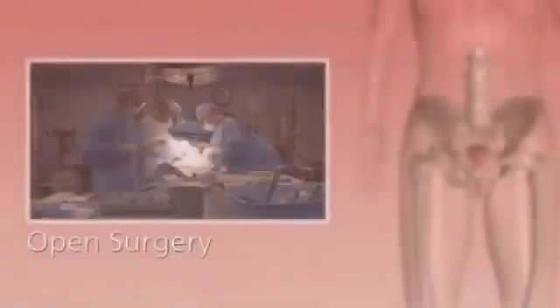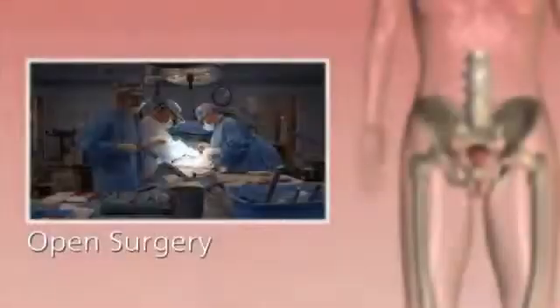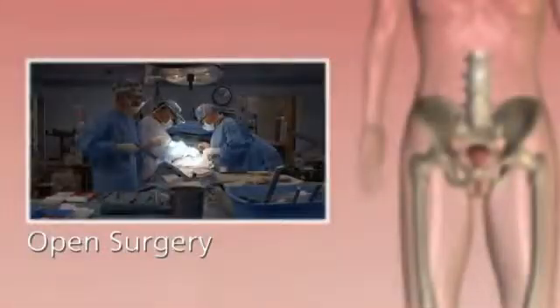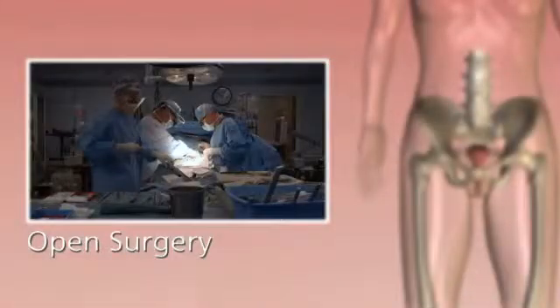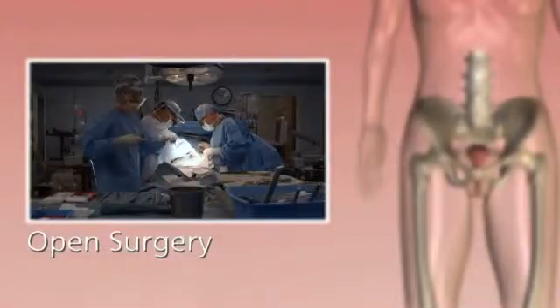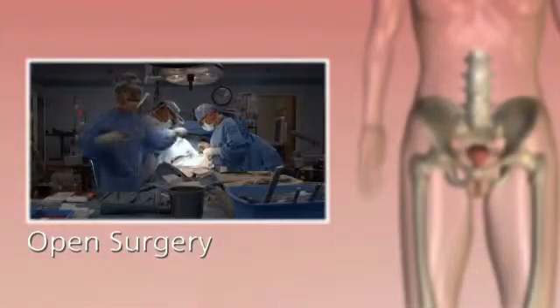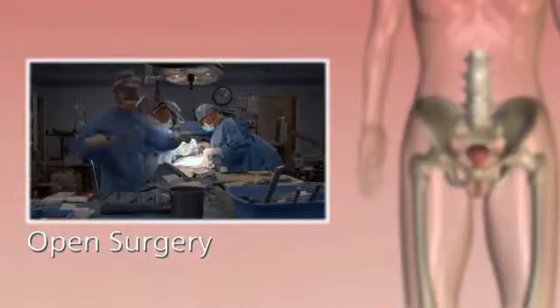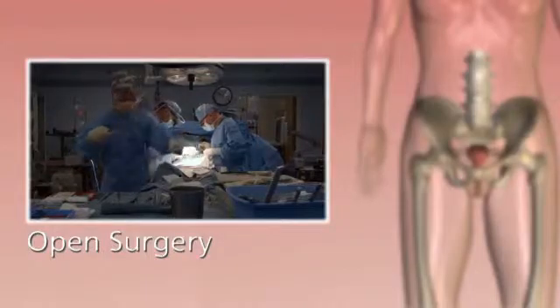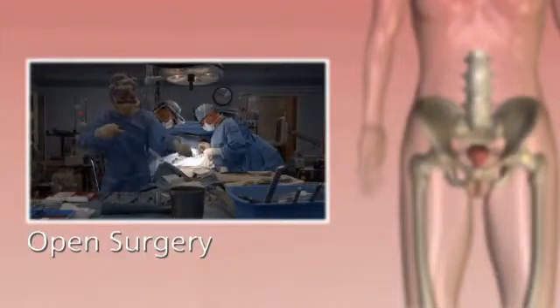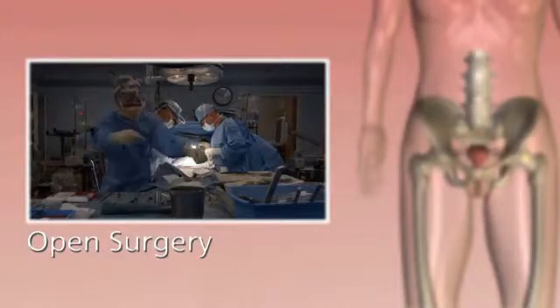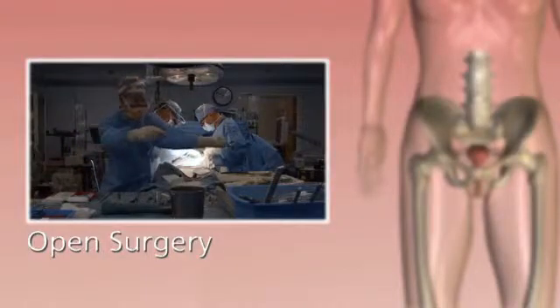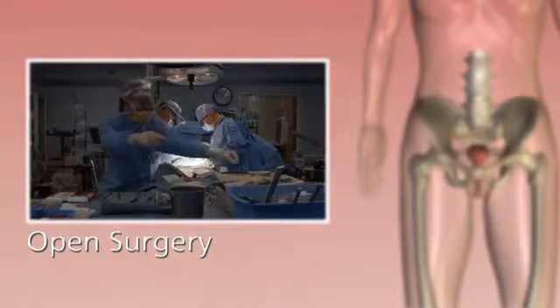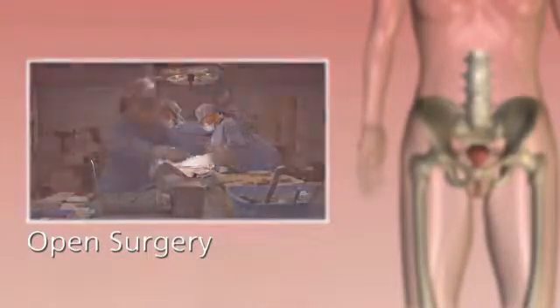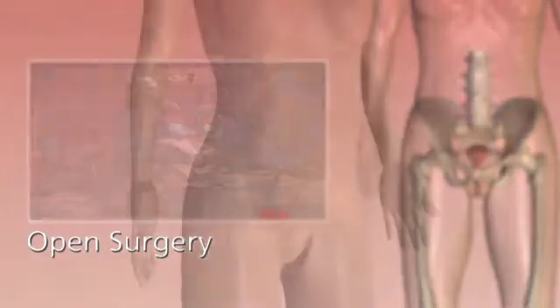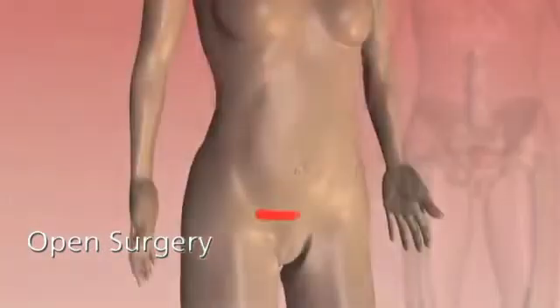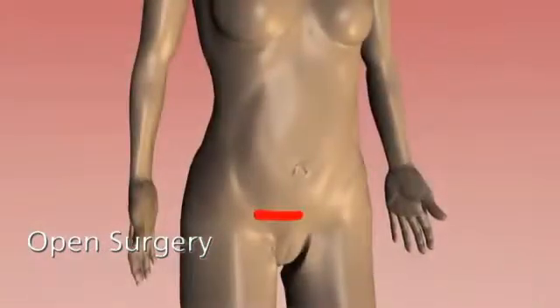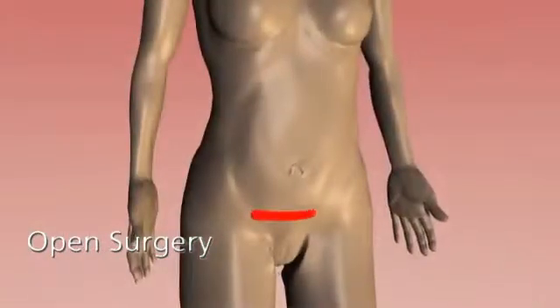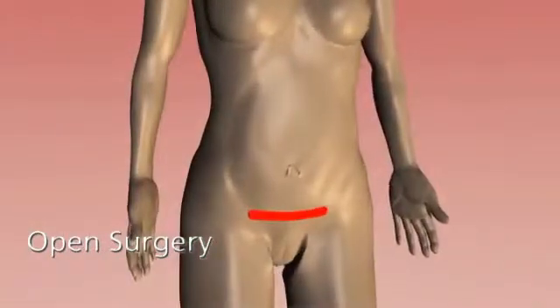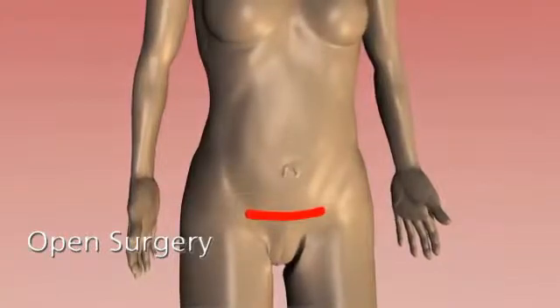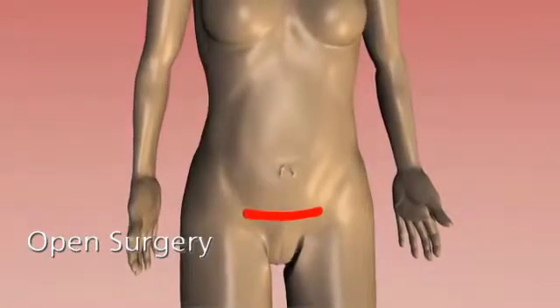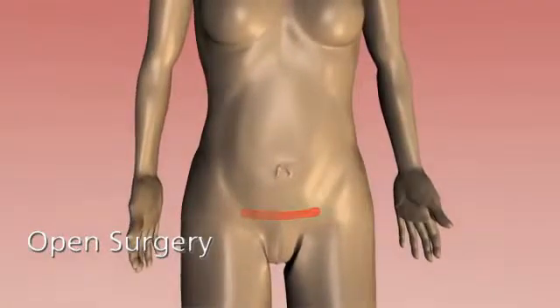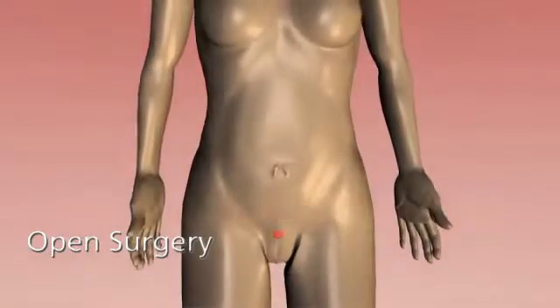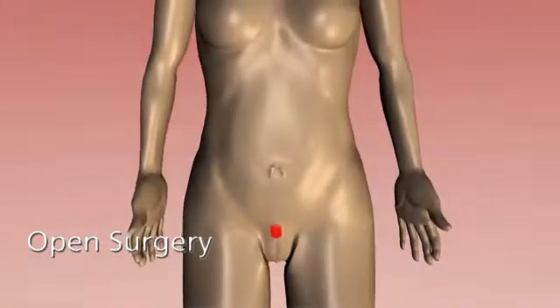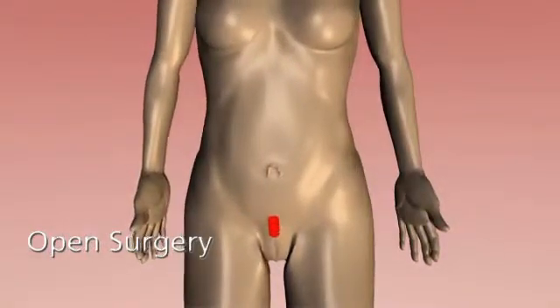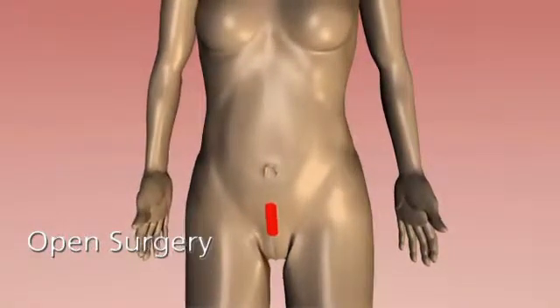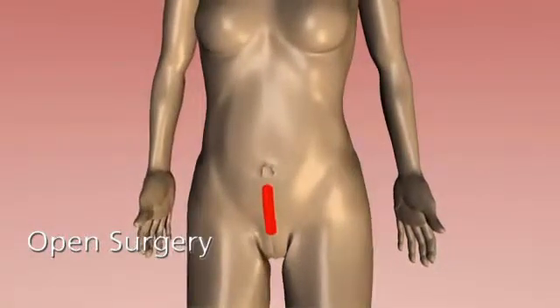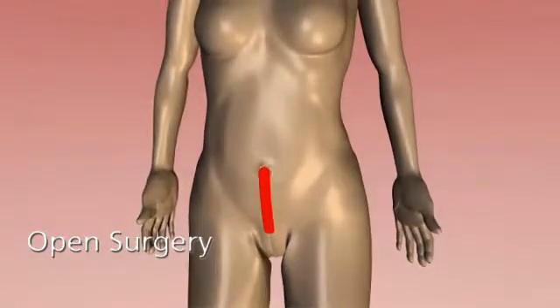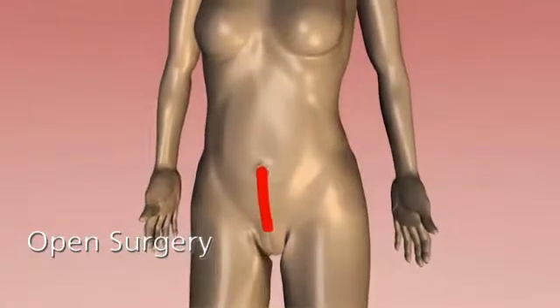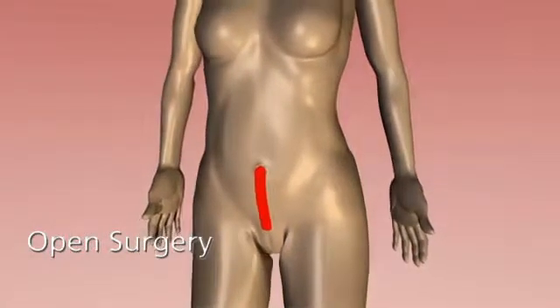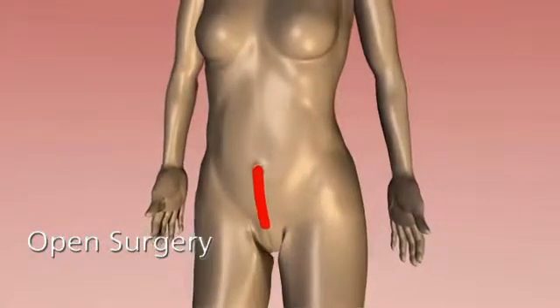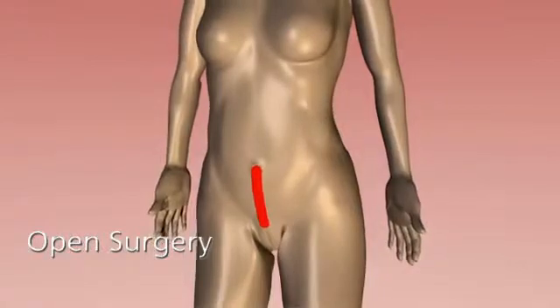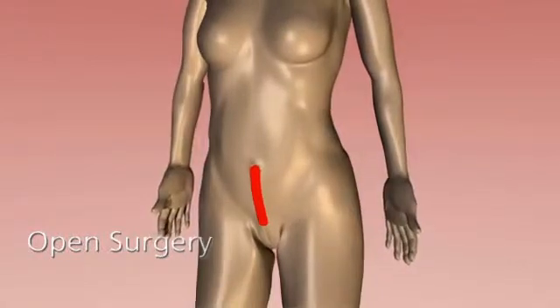Traditional open surgery is commonly used for most gynecologic procedures. Surgeons have to make a long incision, often 6 to 12 inches, to access the pelvic area. Recovery can take up to 6 weeks.